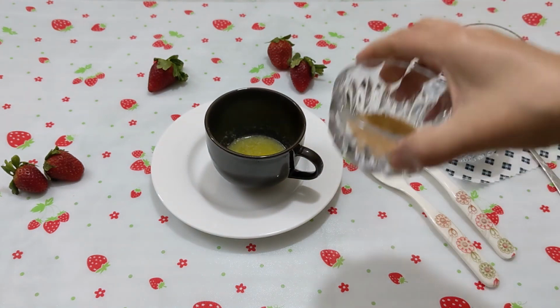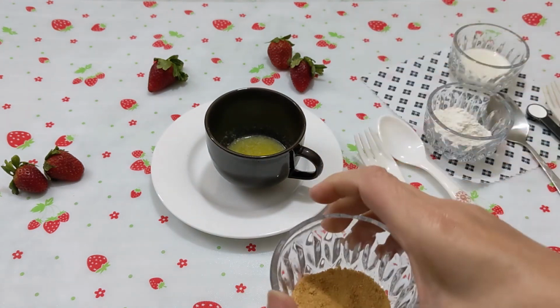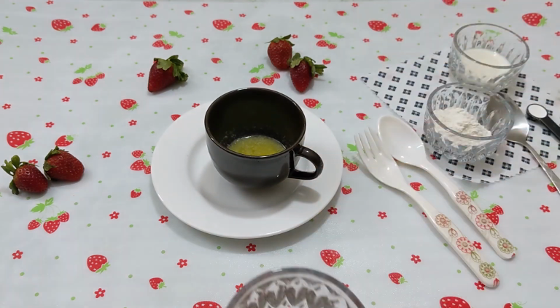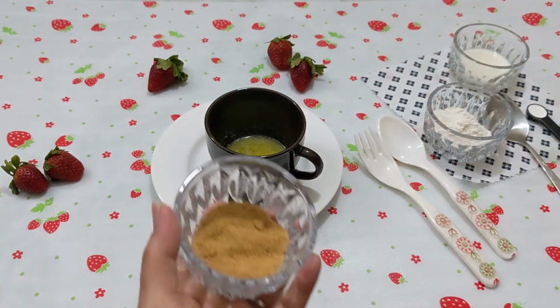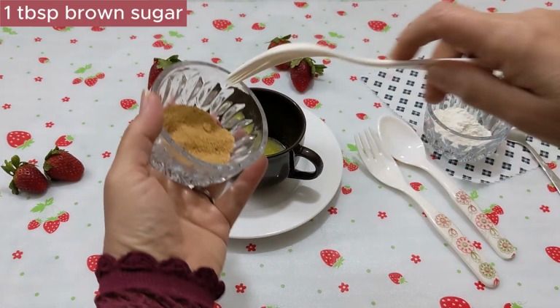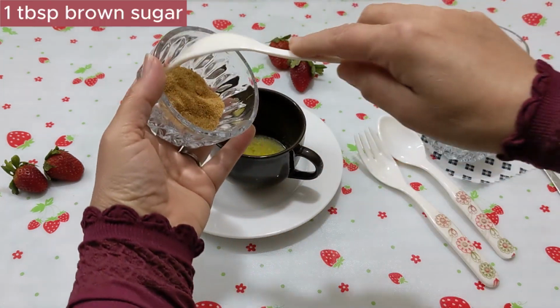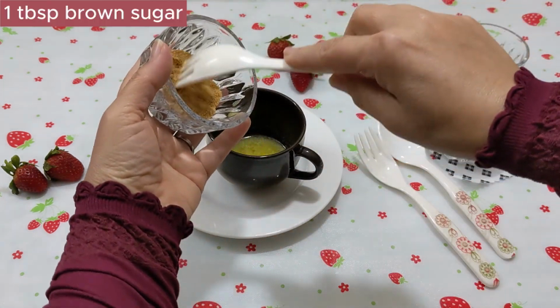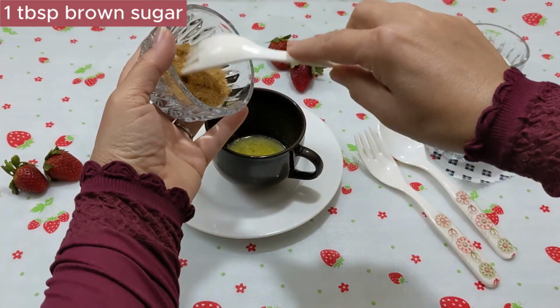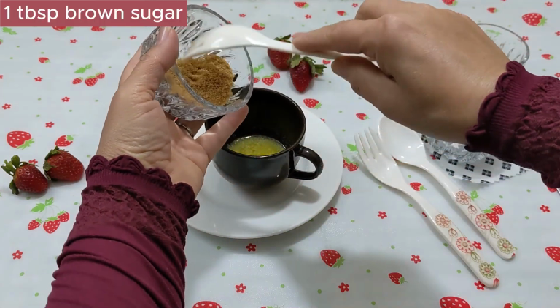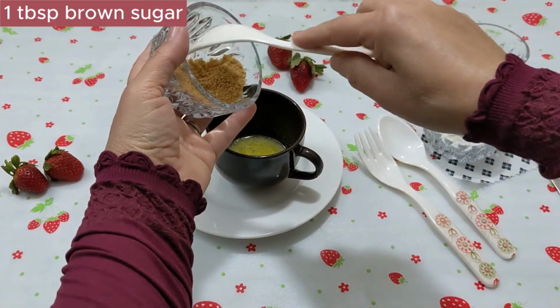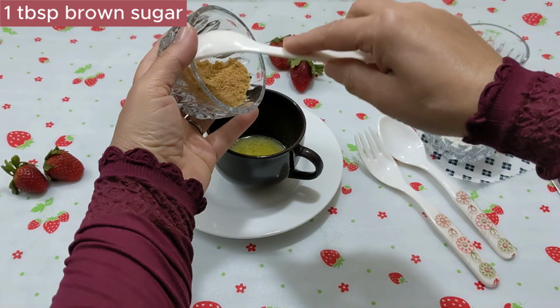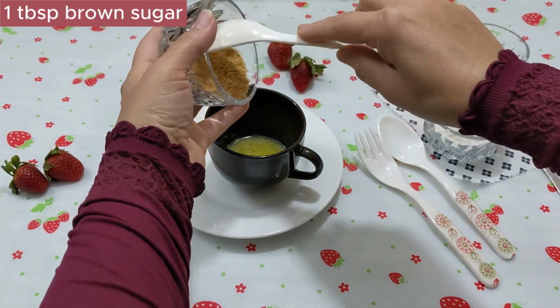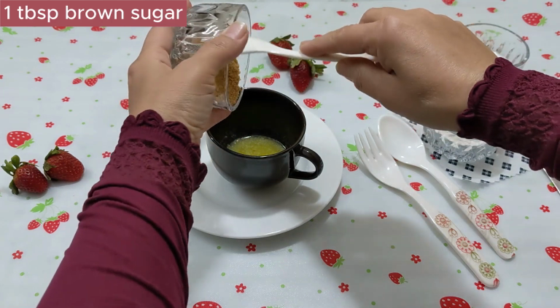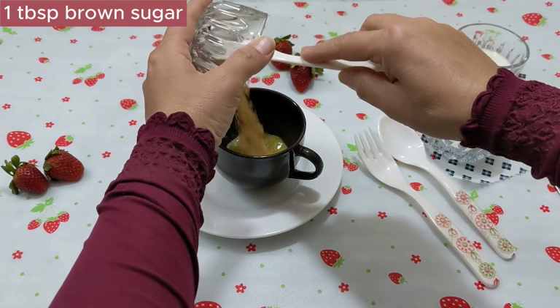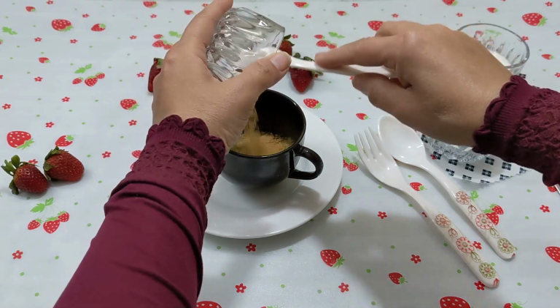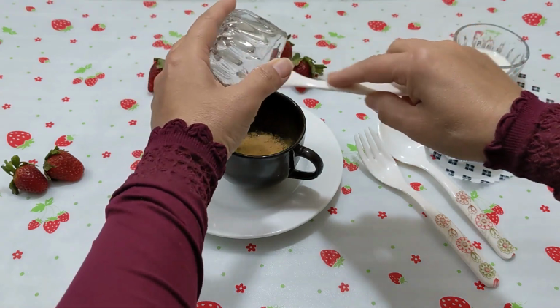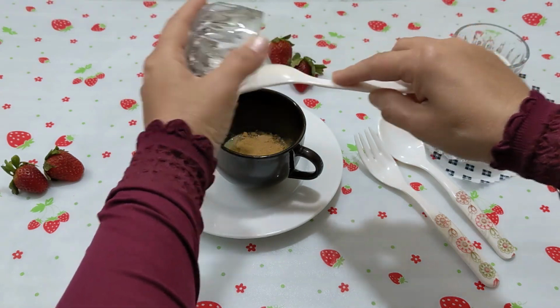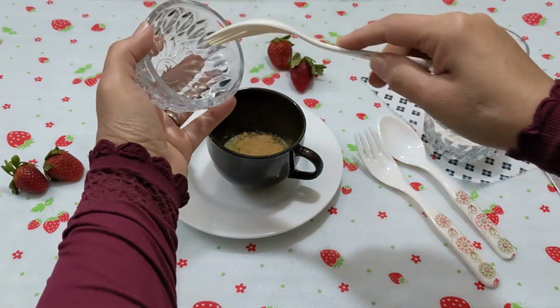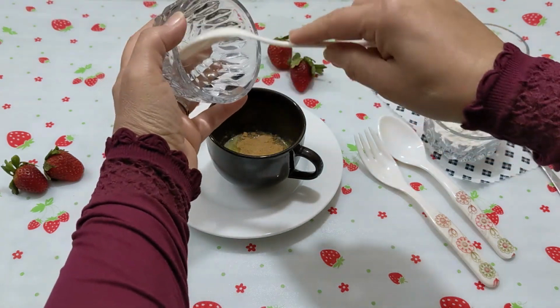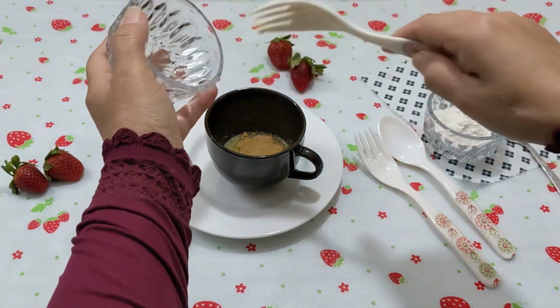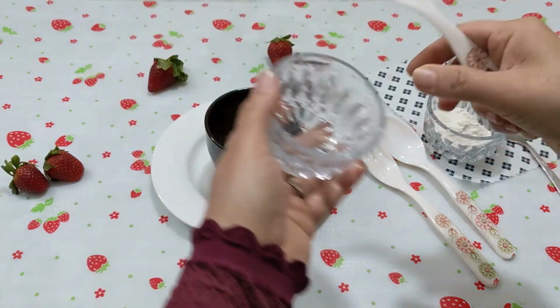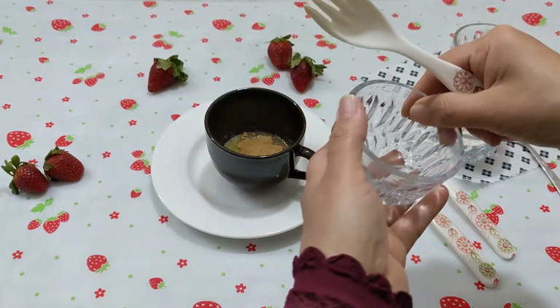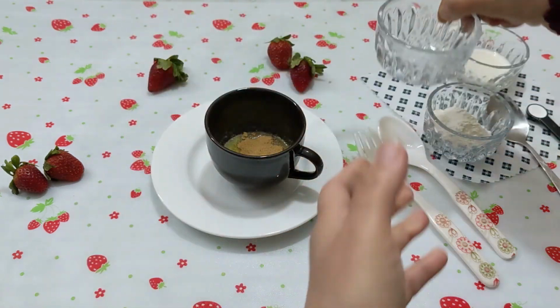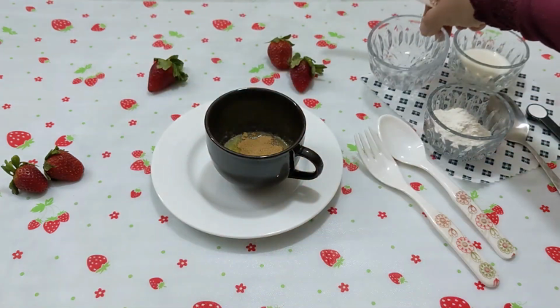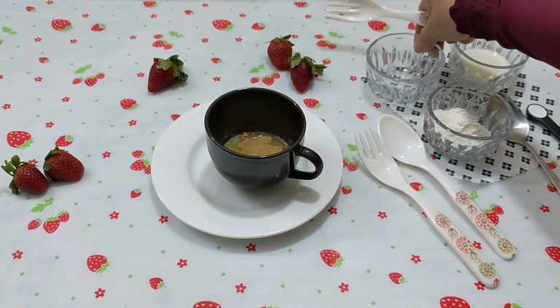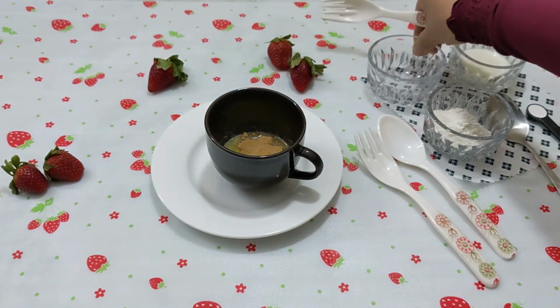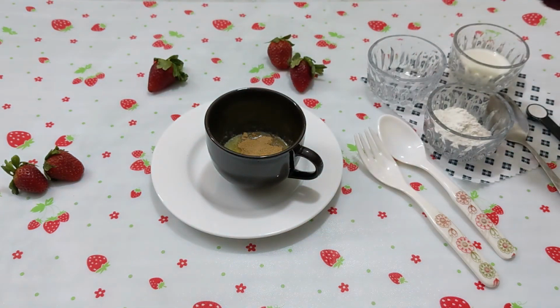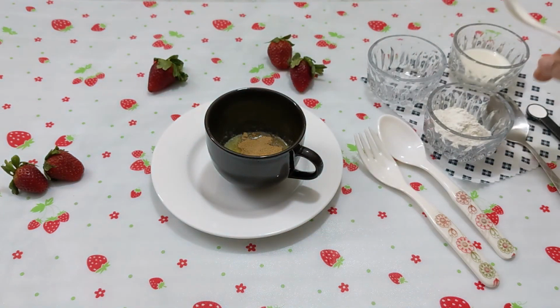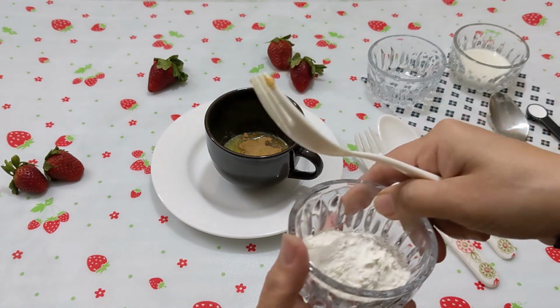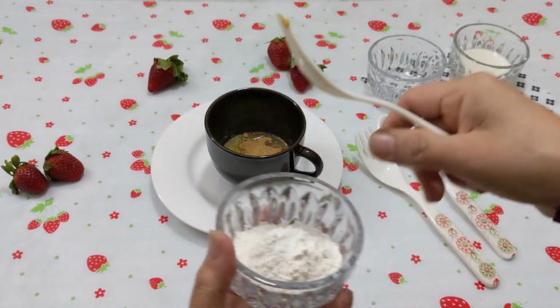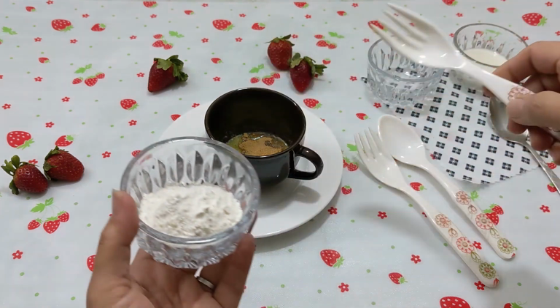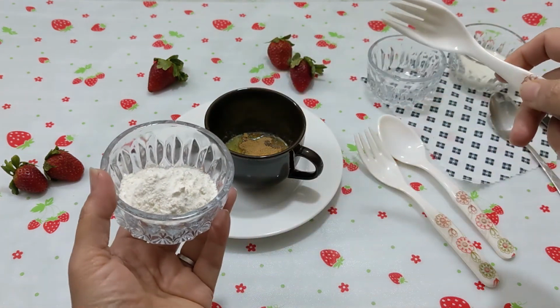Now add 1 tablespoon of brown sugar. If you don't like brown sugar, you can use white sugar but add a little less.